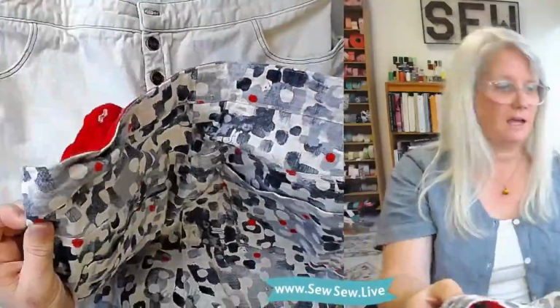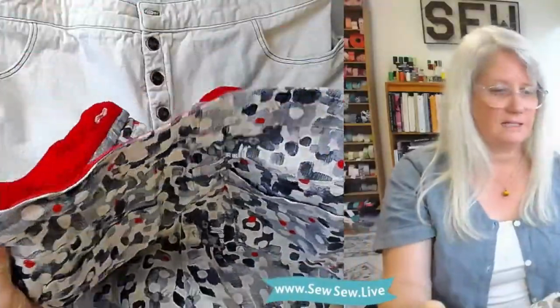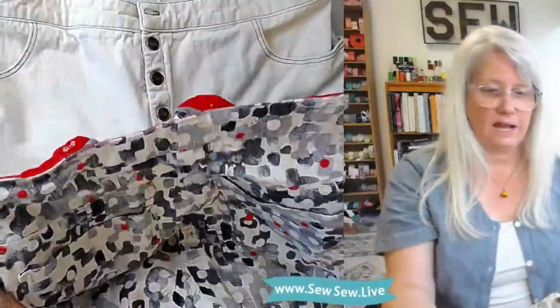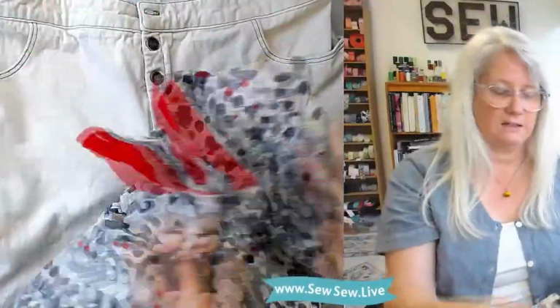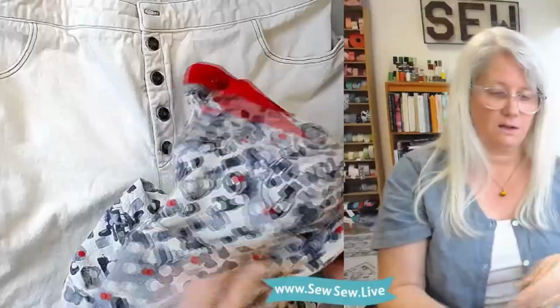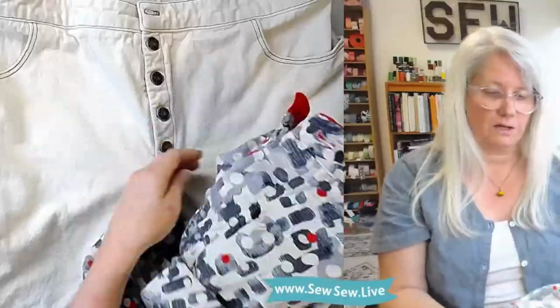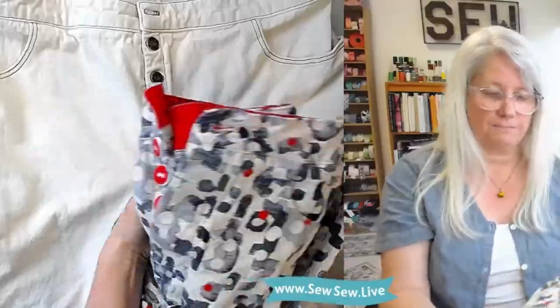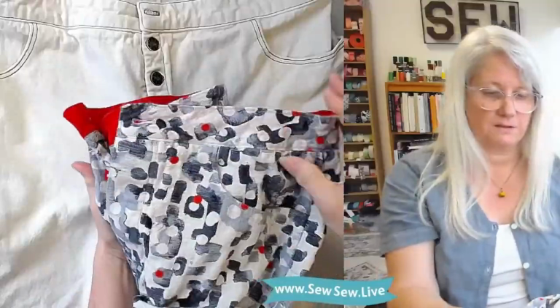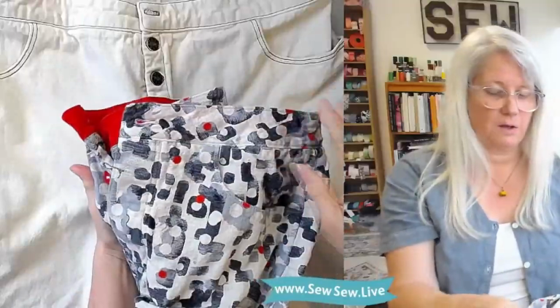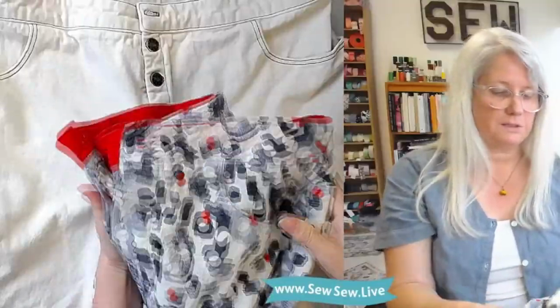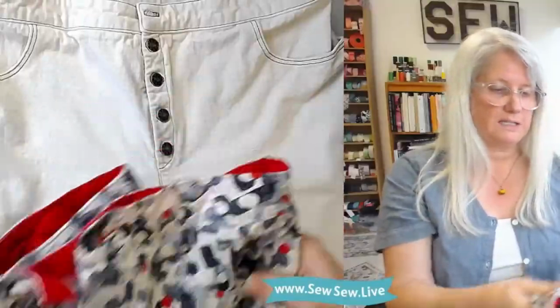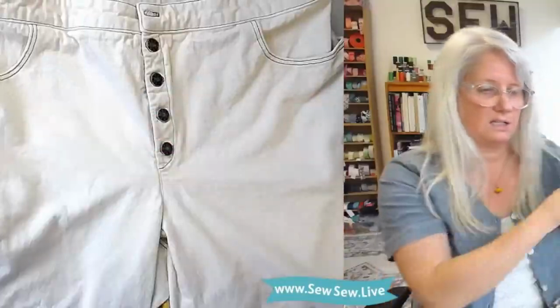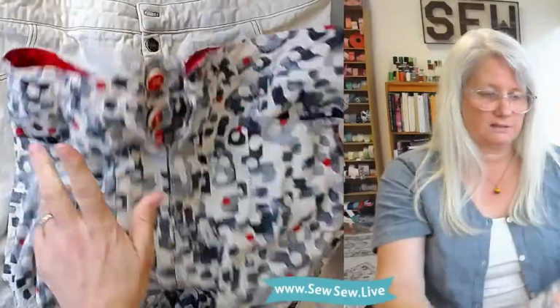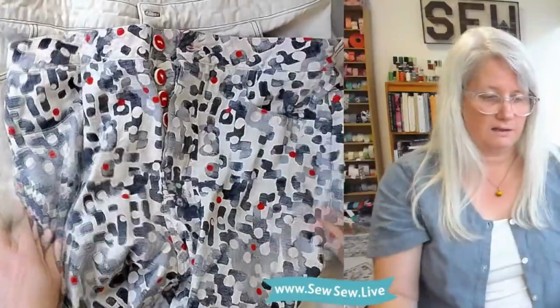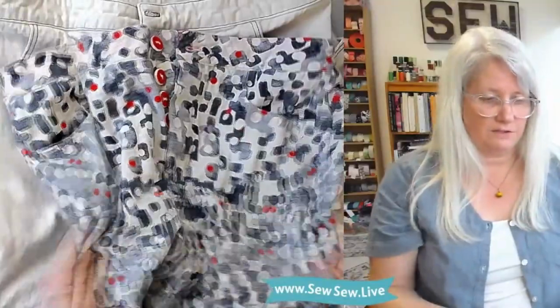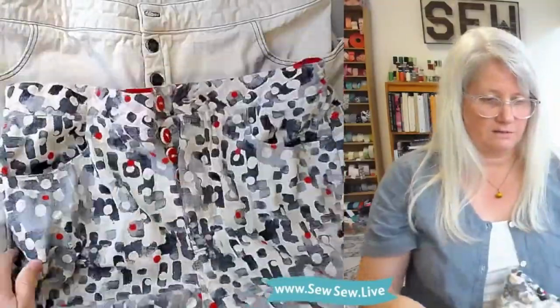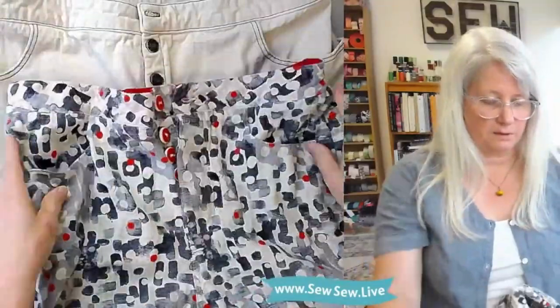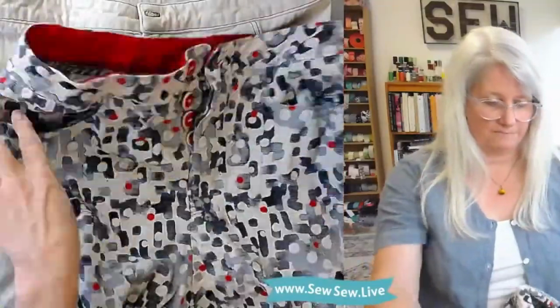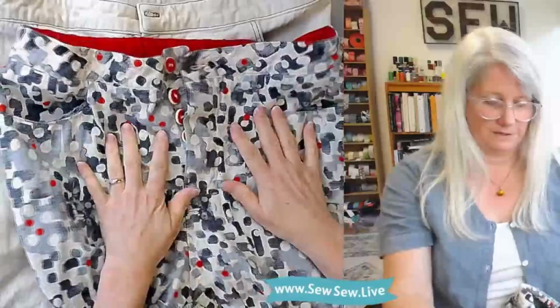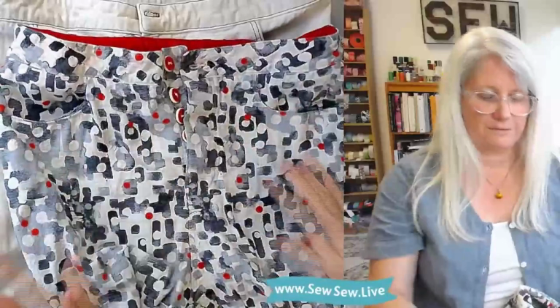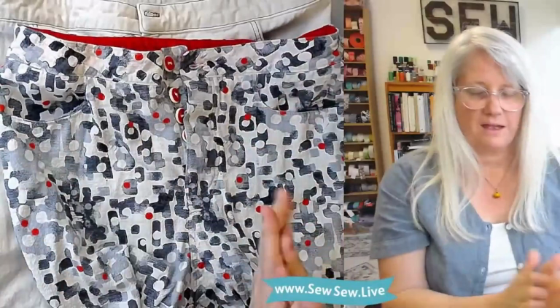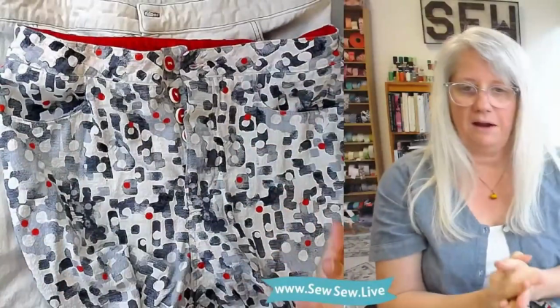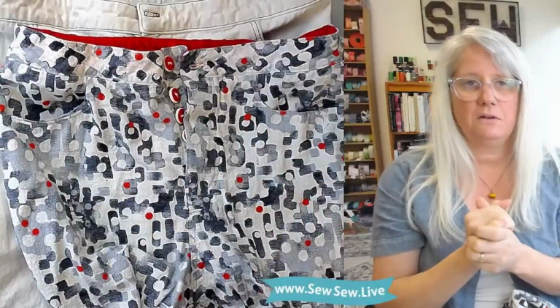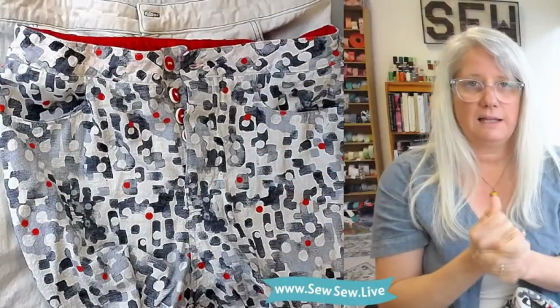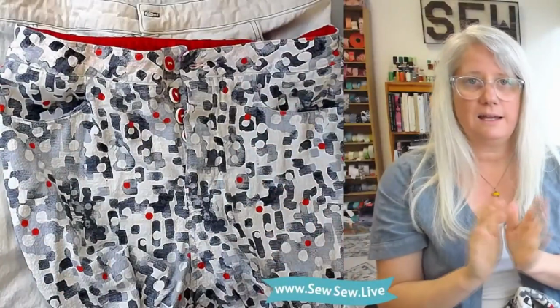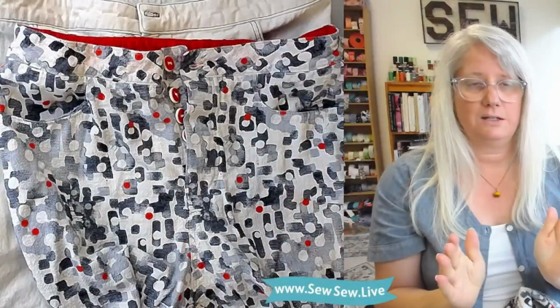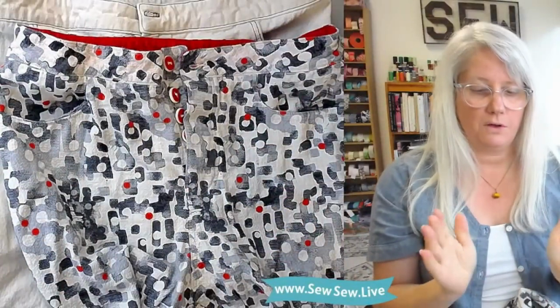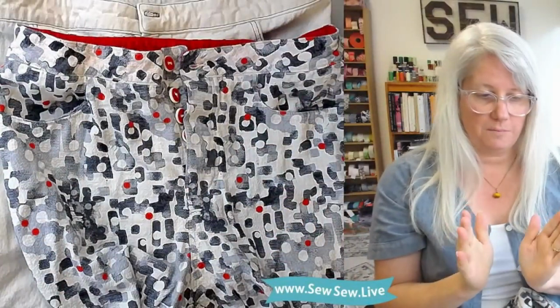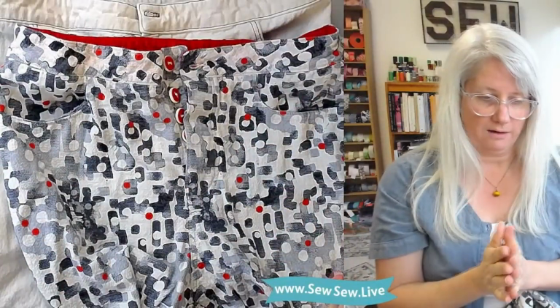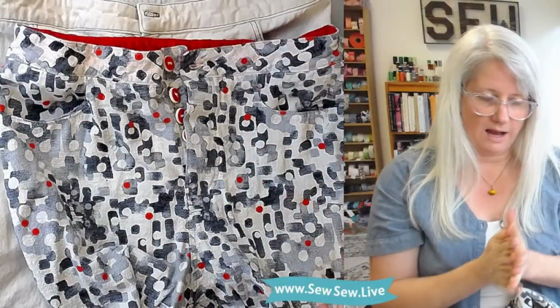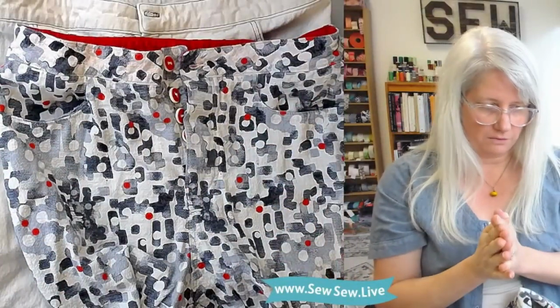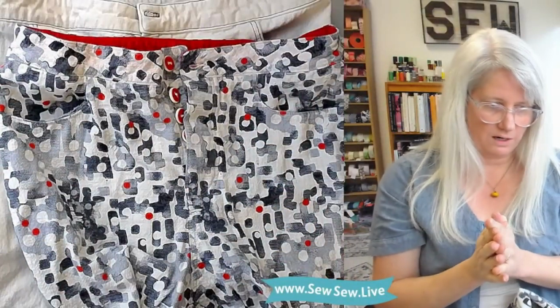They sewed together really well and I really like these. I always forget I have them because it's kind of hard to find things to go with them. I didn't even add belt loops — I just left it plain. Alright, let's get to the pattern and the review.